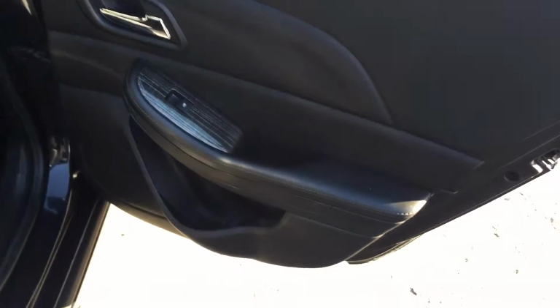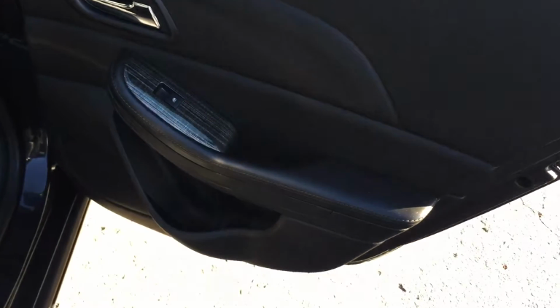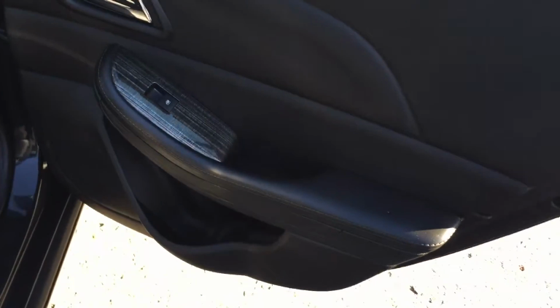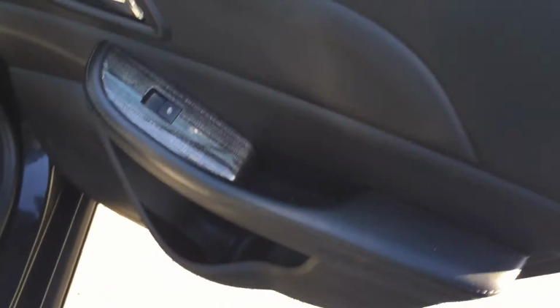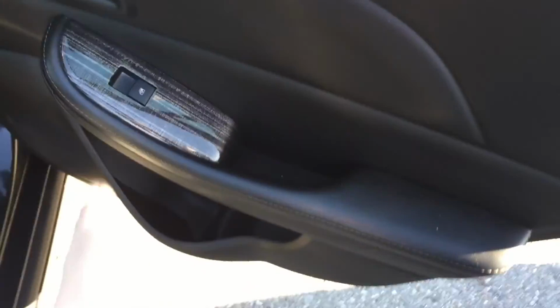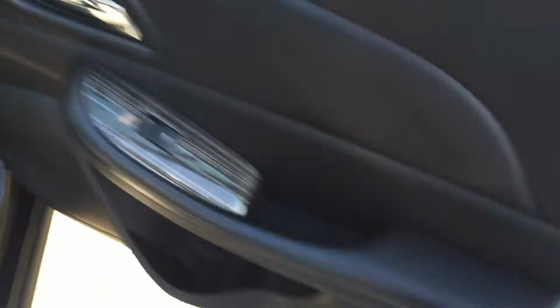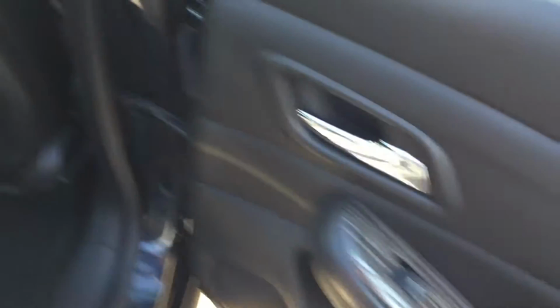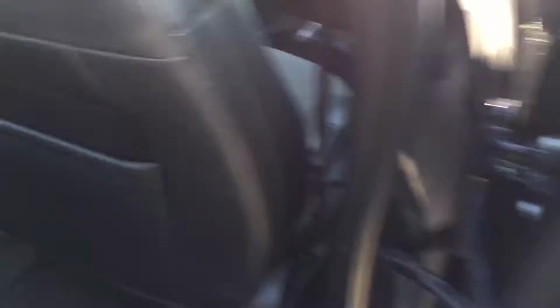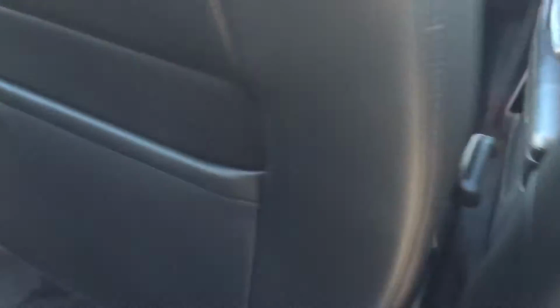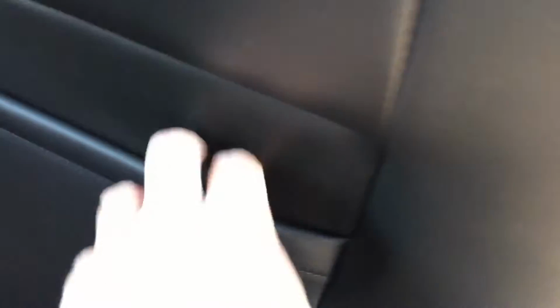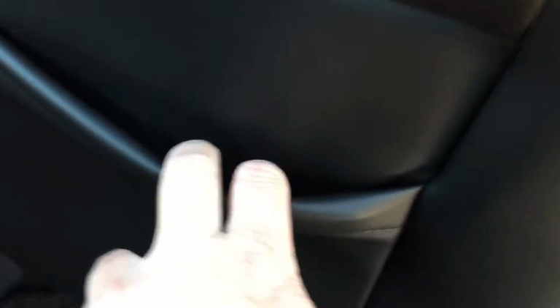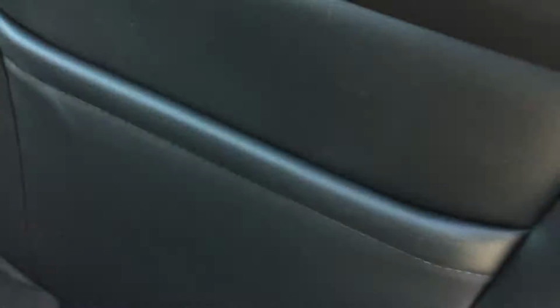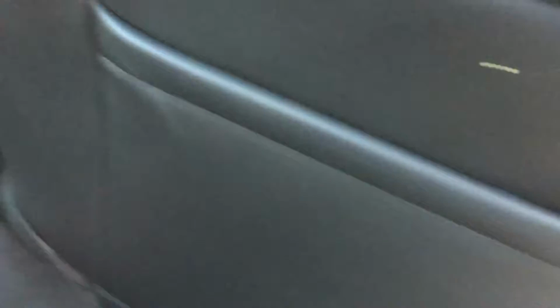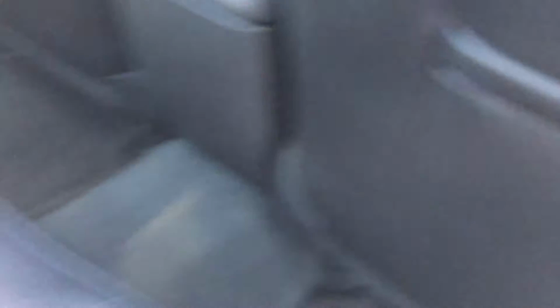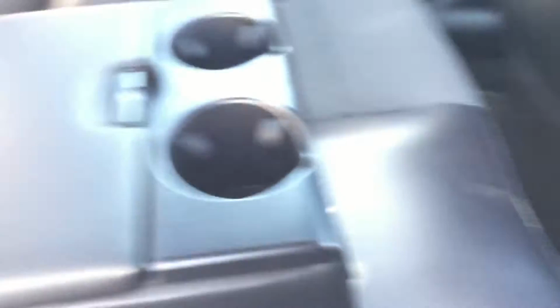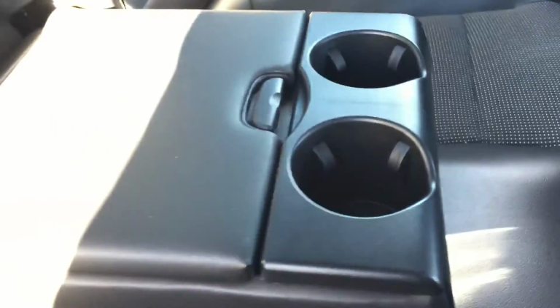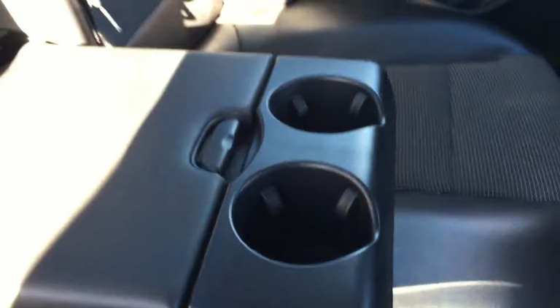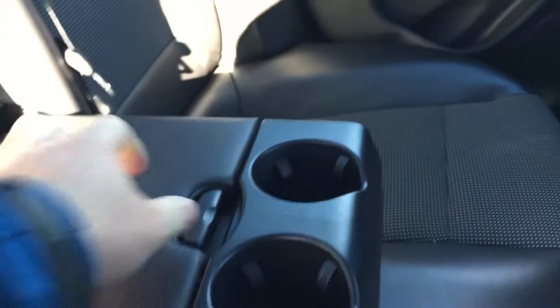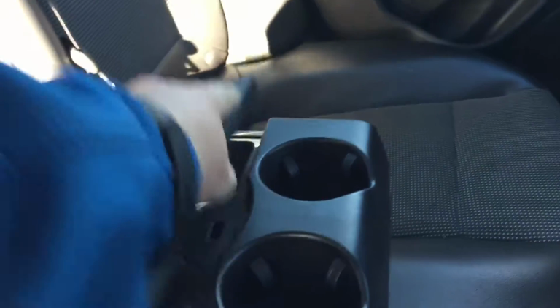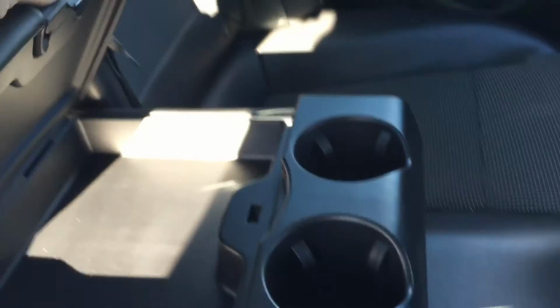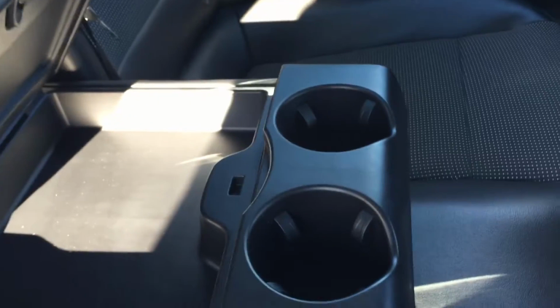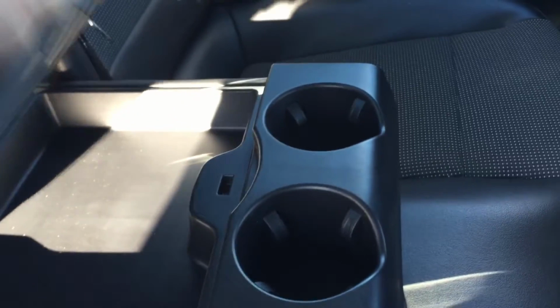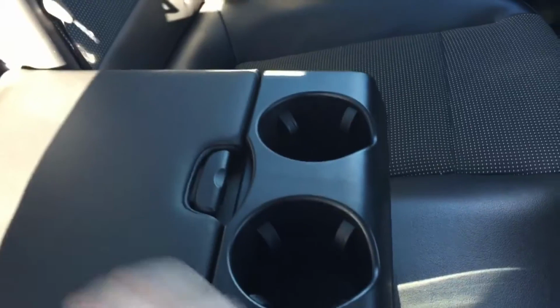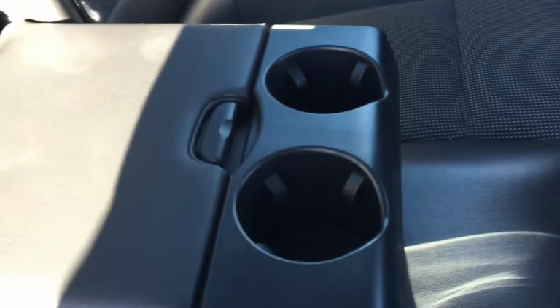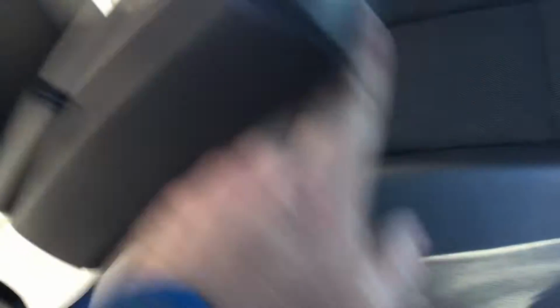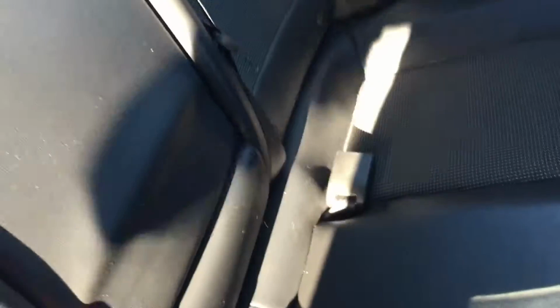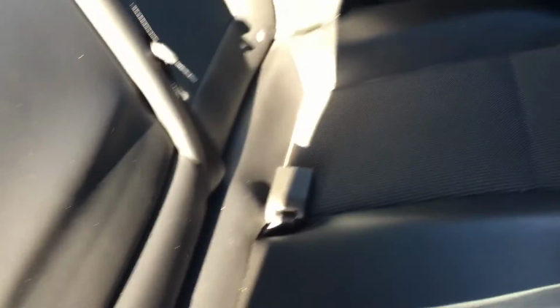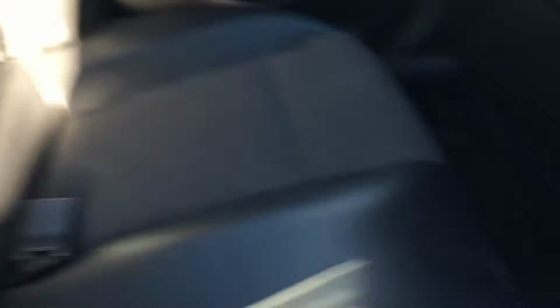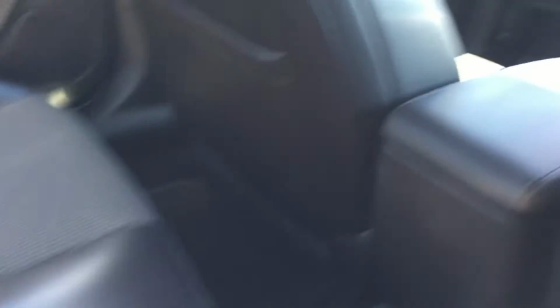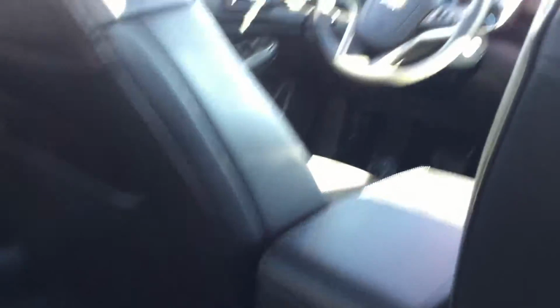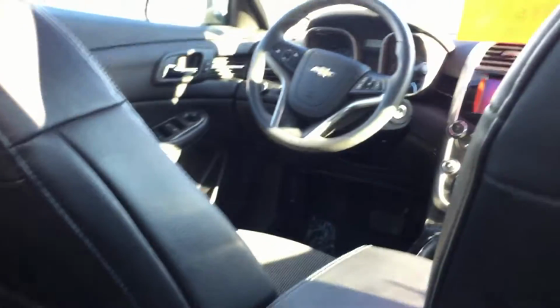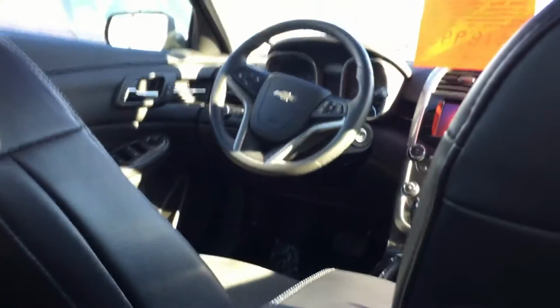The back seat has storage in the door and power windows. Storage behind the seats in the pocket, center seat armrest with cup holder, plus some additional storage space right there. Stows away nicely — lots of room, lots of comfort.